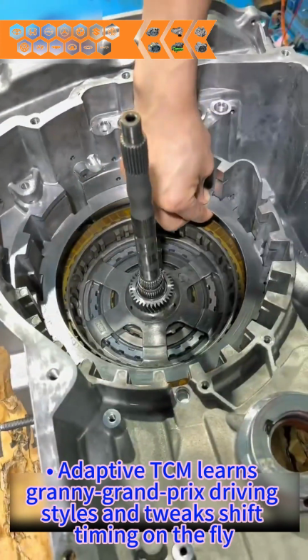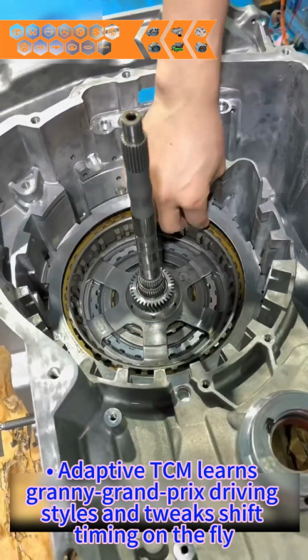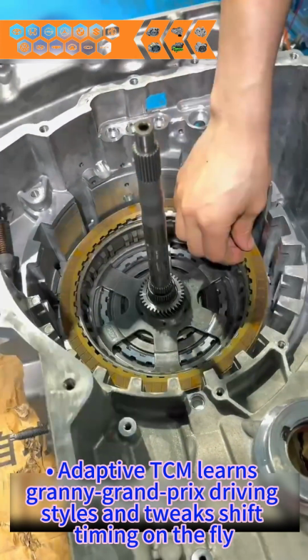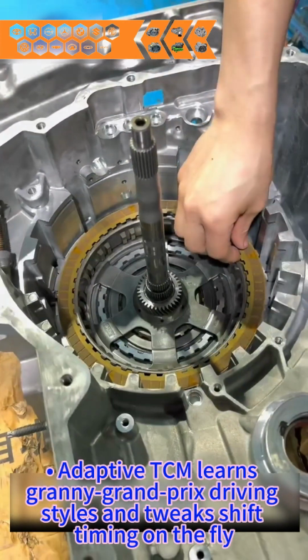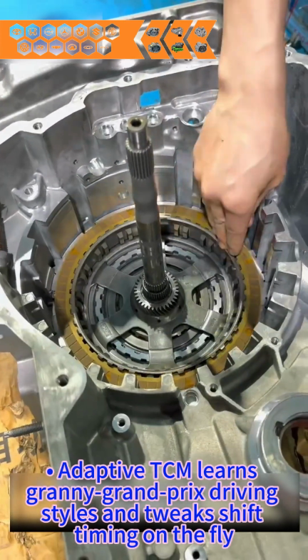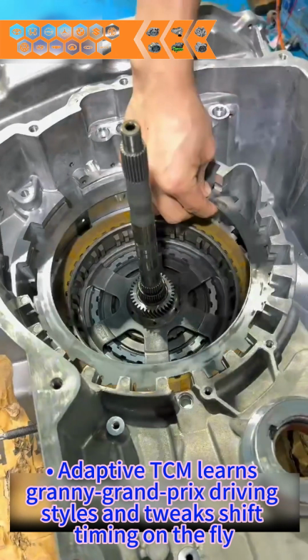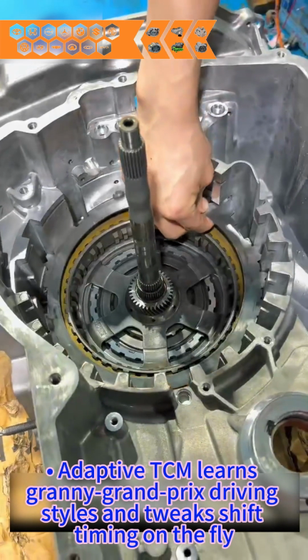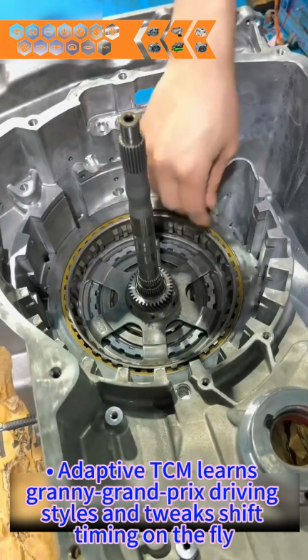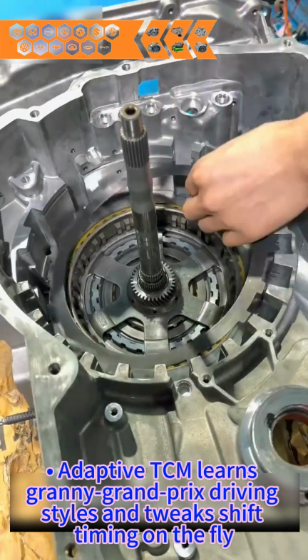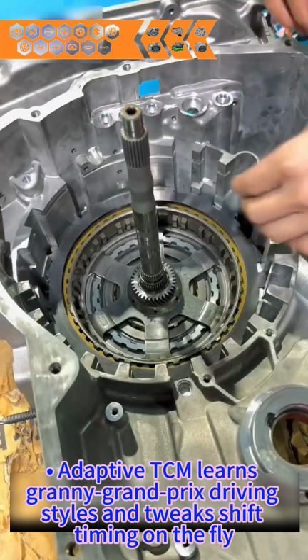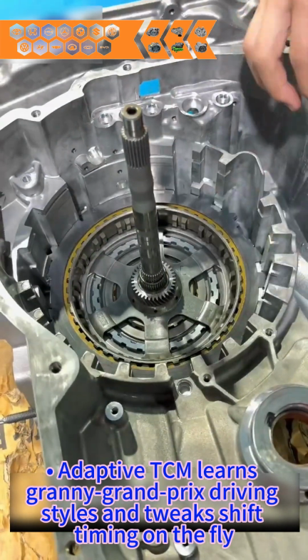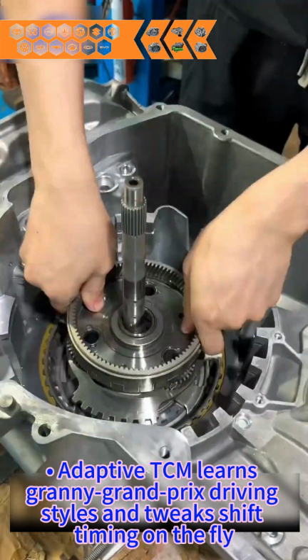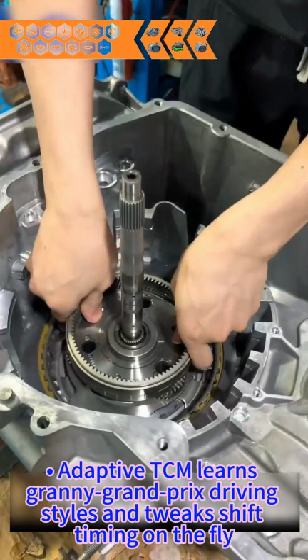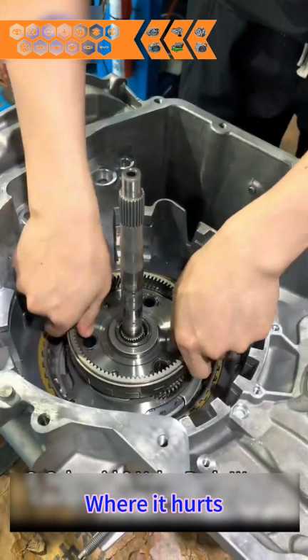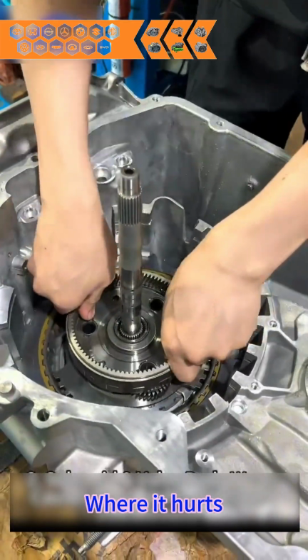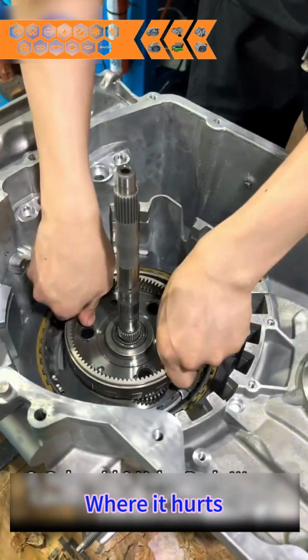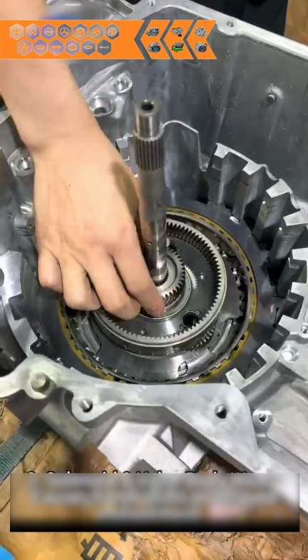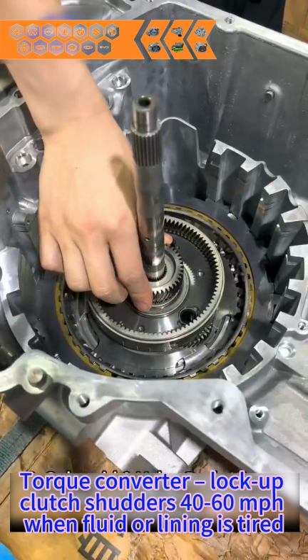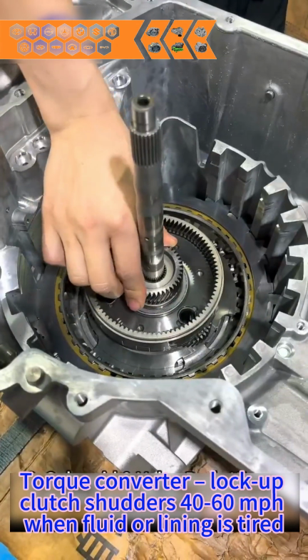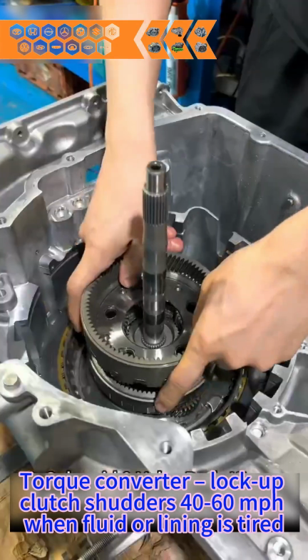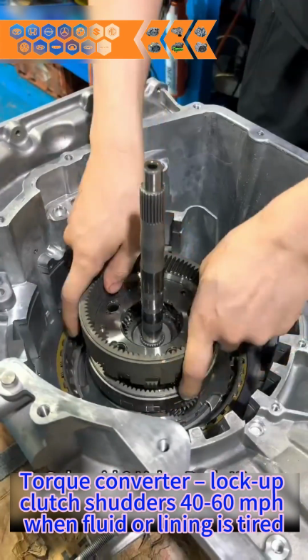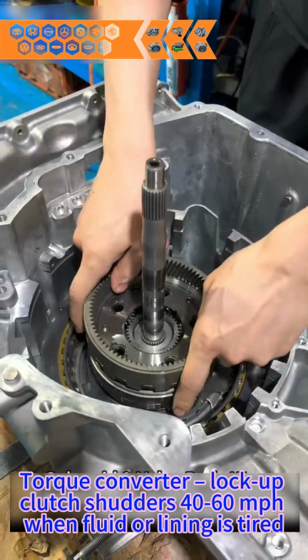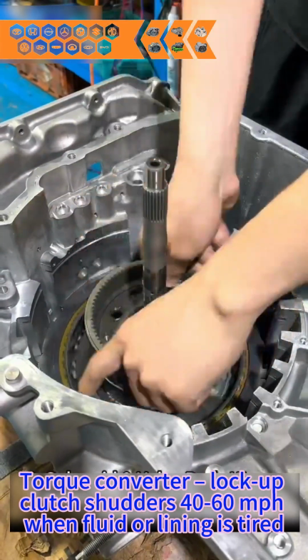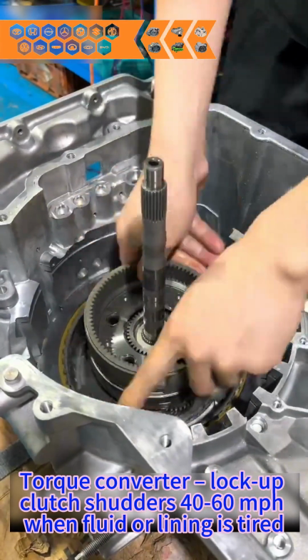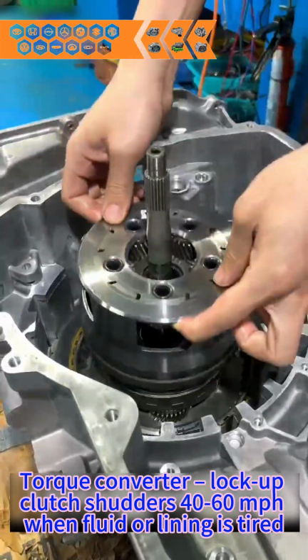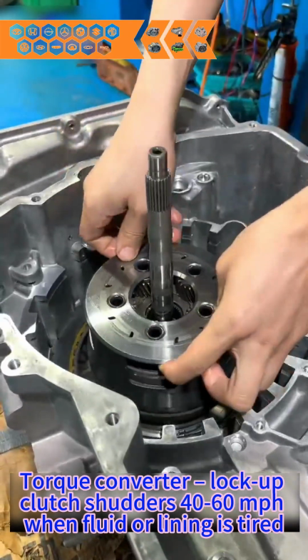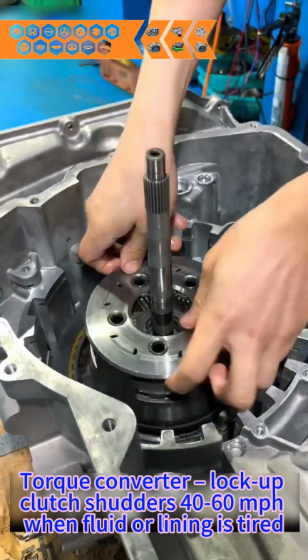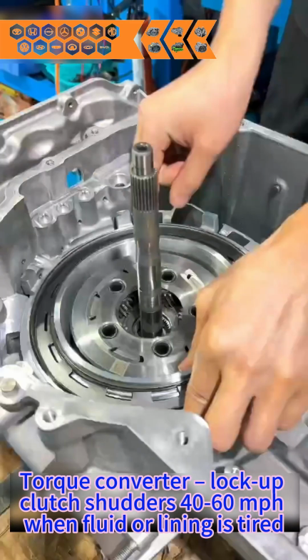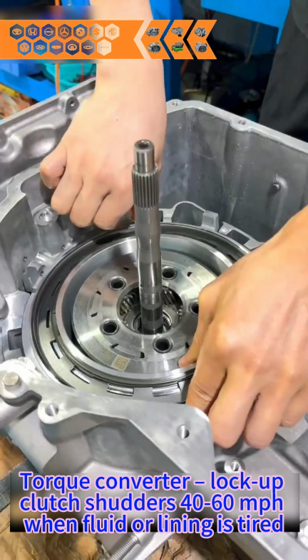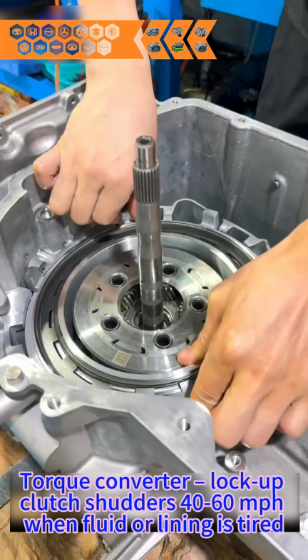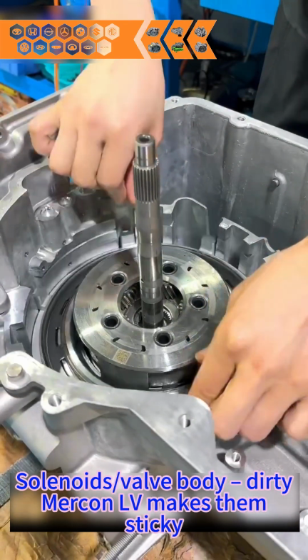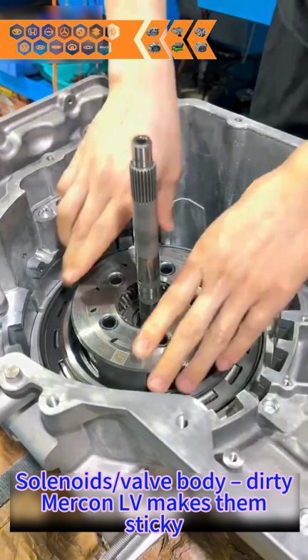Adaptive TCM learns your driving style — Granny to Grand Prix — and tweaks shift timing on the fly. Where it hurts: torque converter lock-up clutch shudders at 40 to 60 miles per hour when fluid or lining is tired.